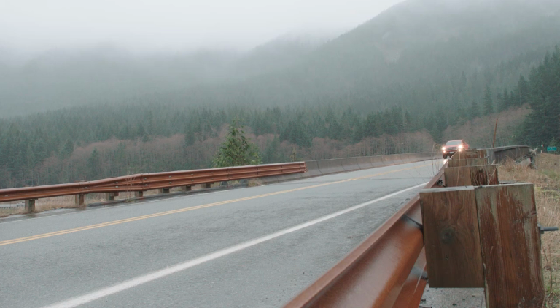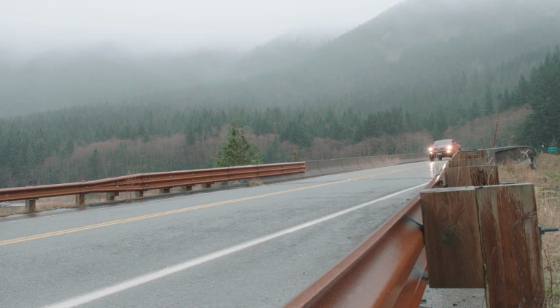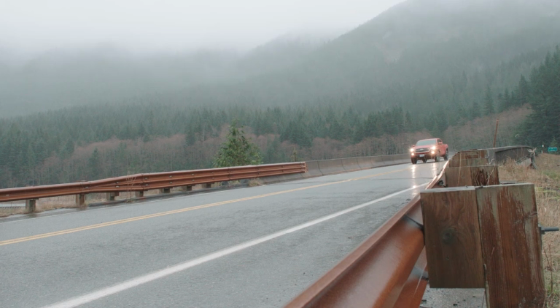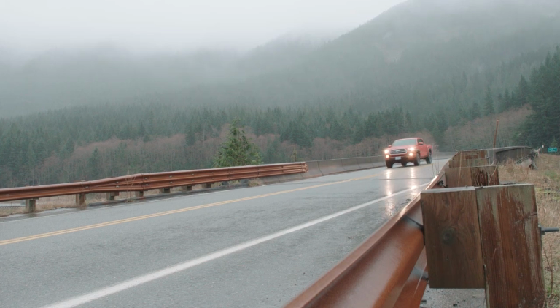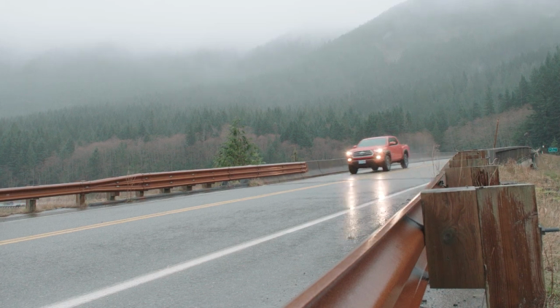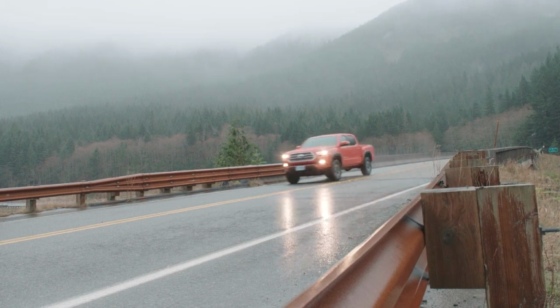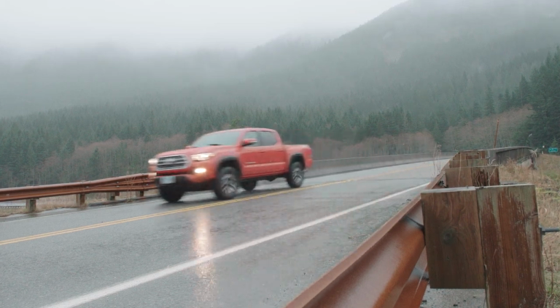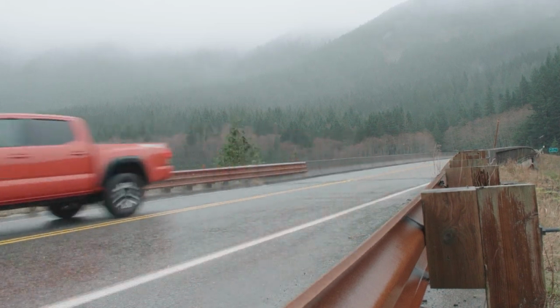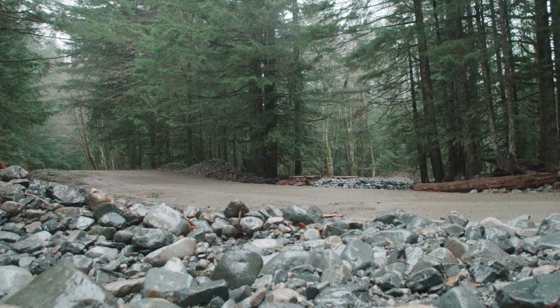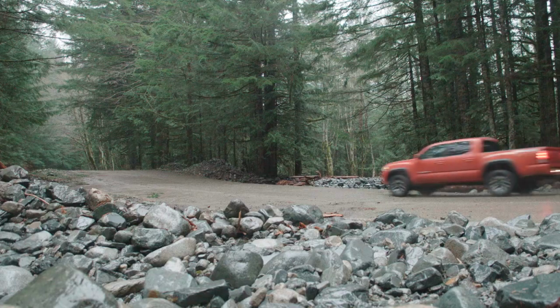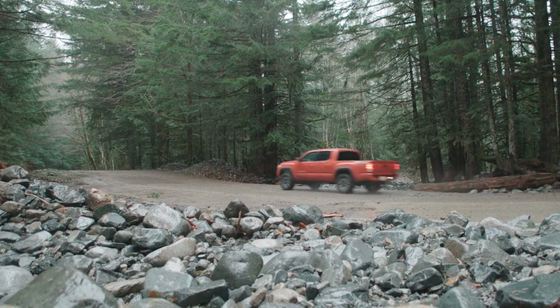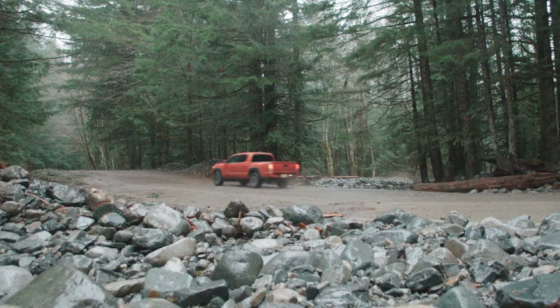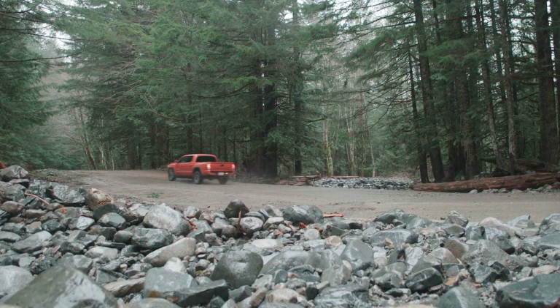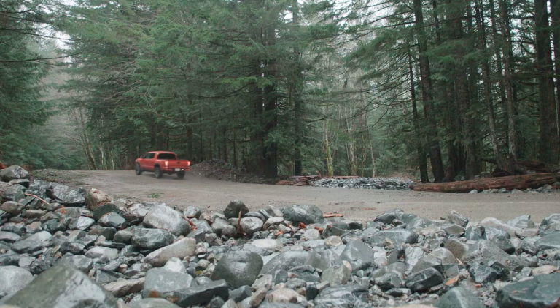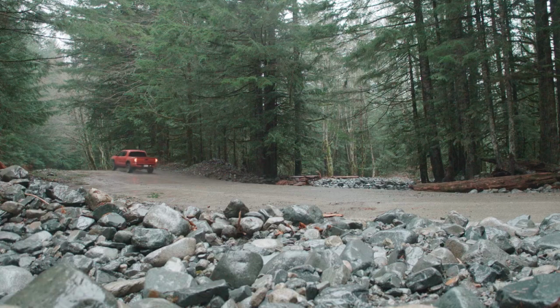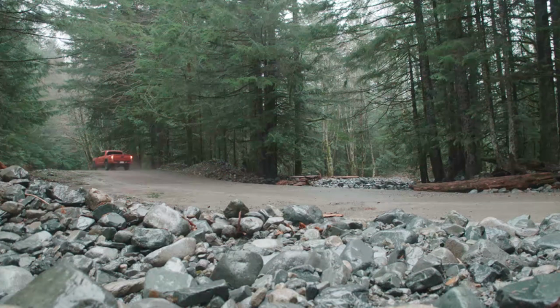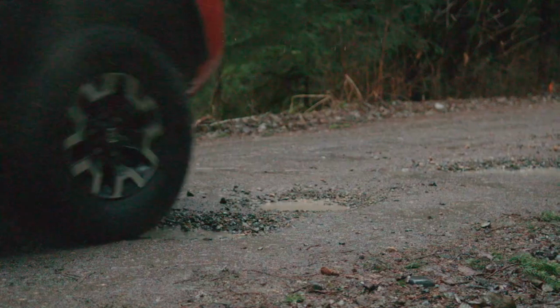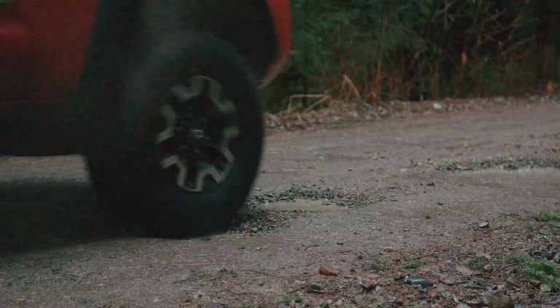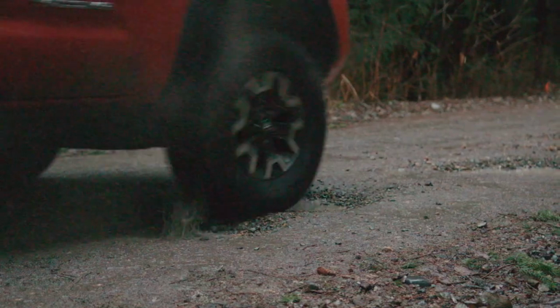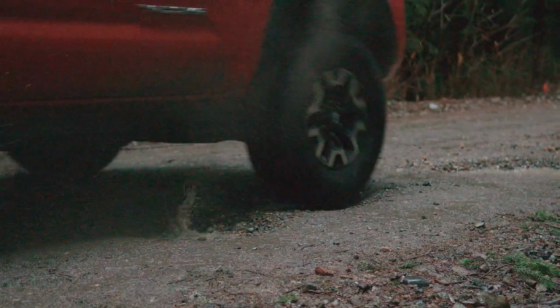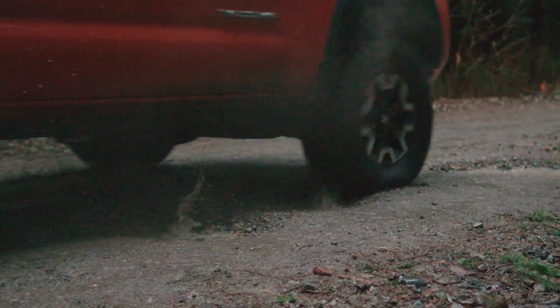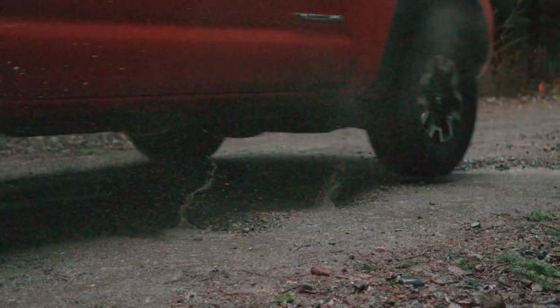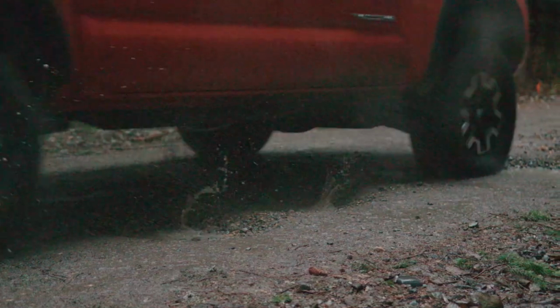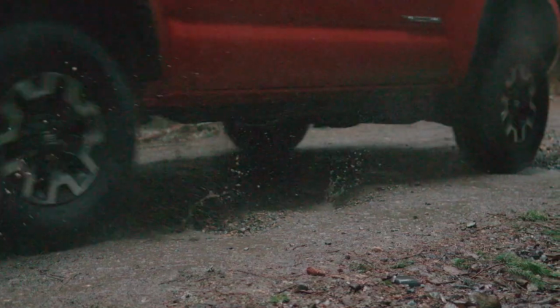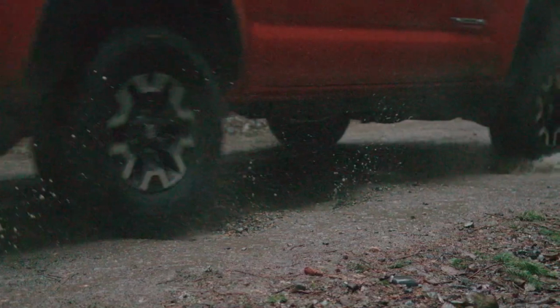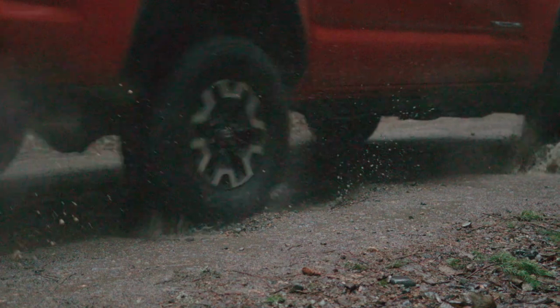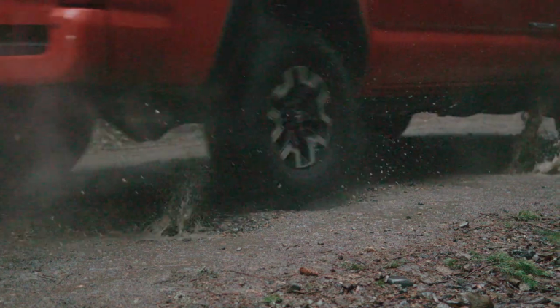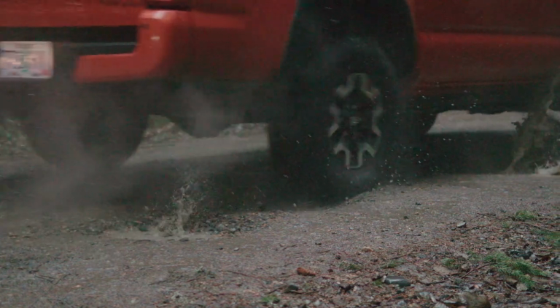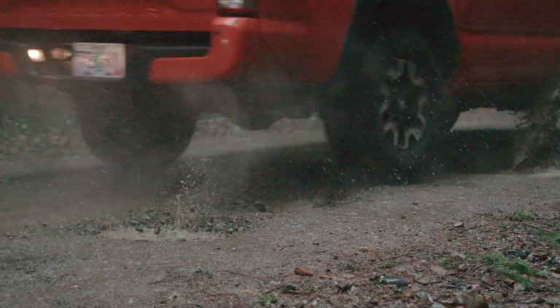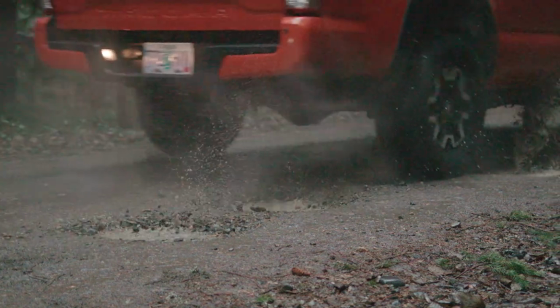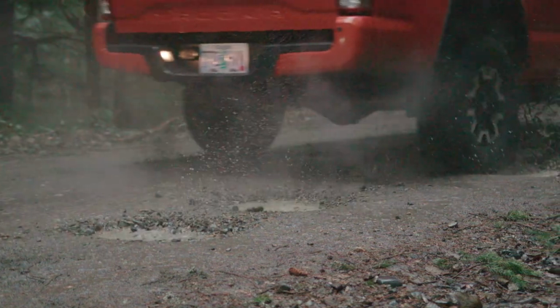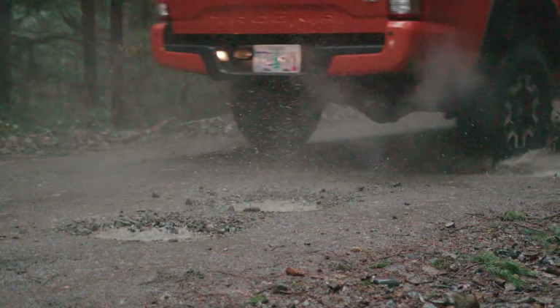The Tacoma returns up to 19 miles per gallon city and 24 on the highway when equipped with a V6 engine and four-wheel drive. The TRD Pro Edition returns up to 18 miles per gallon city and 23 on the highway.